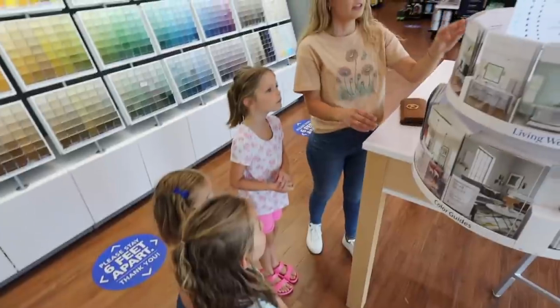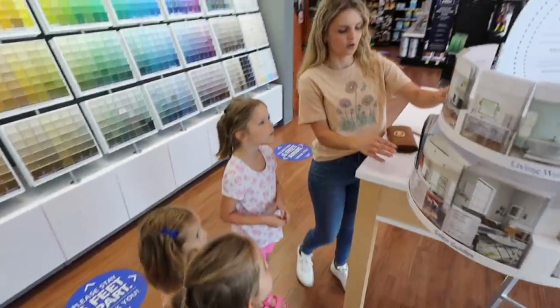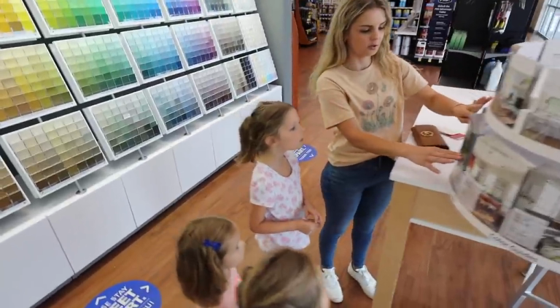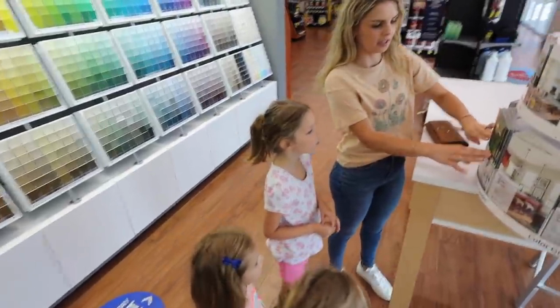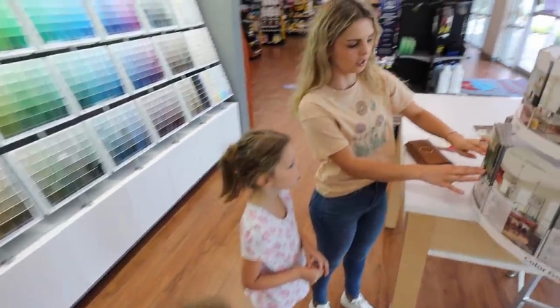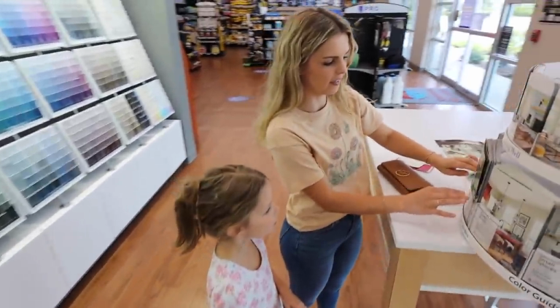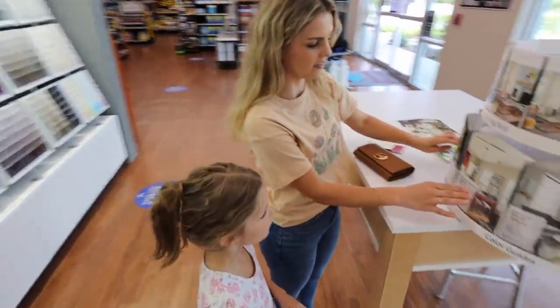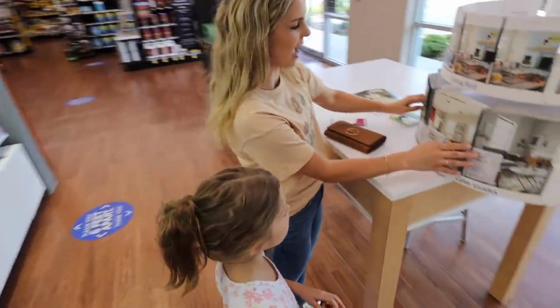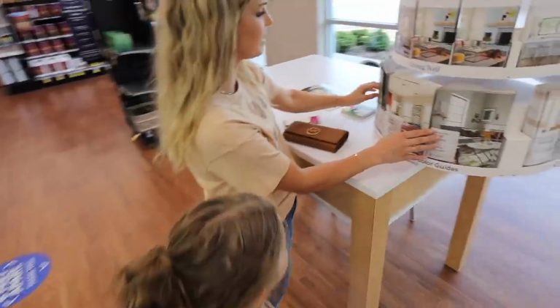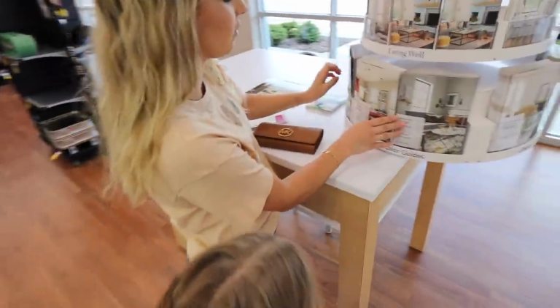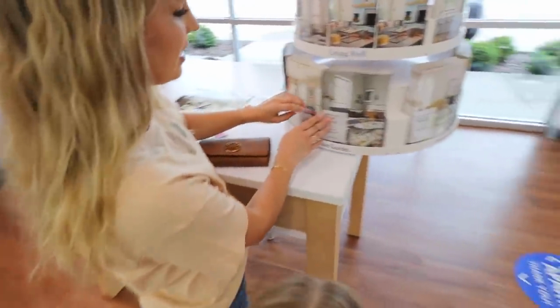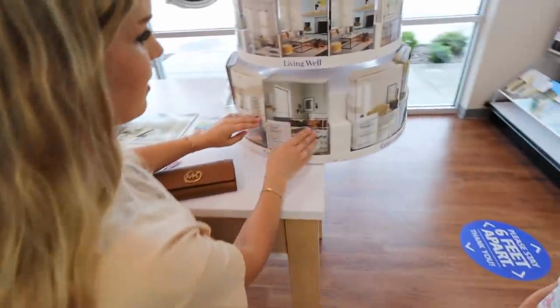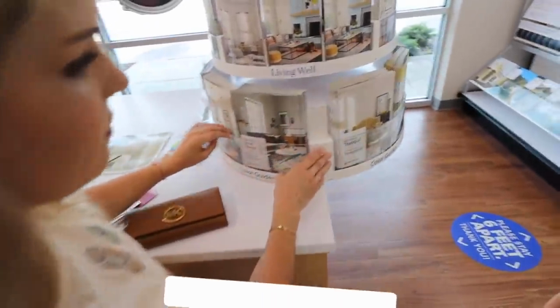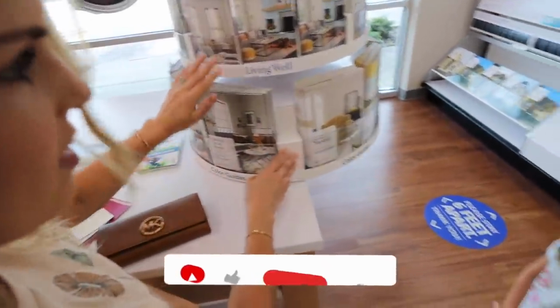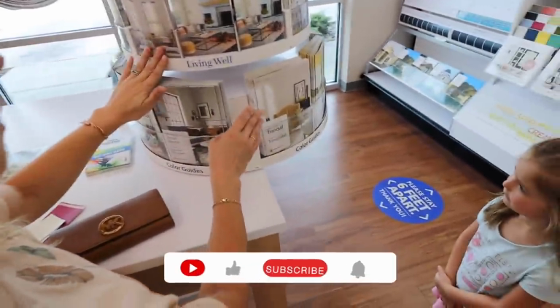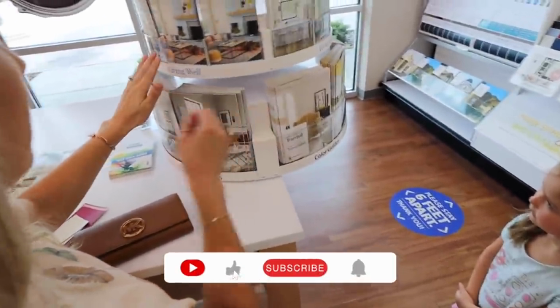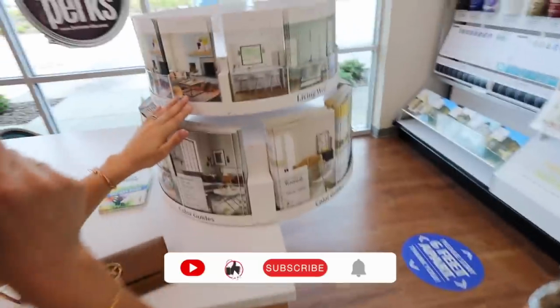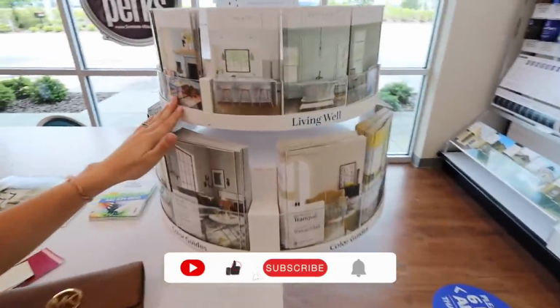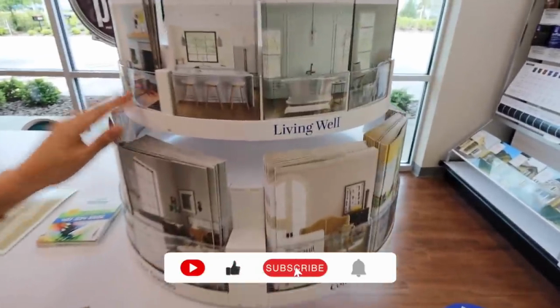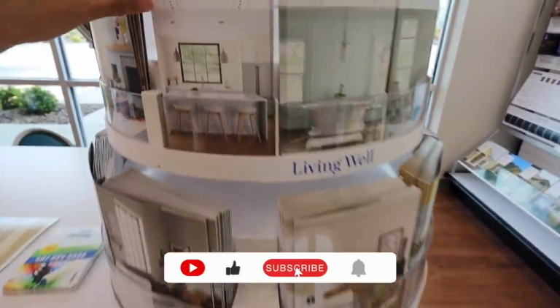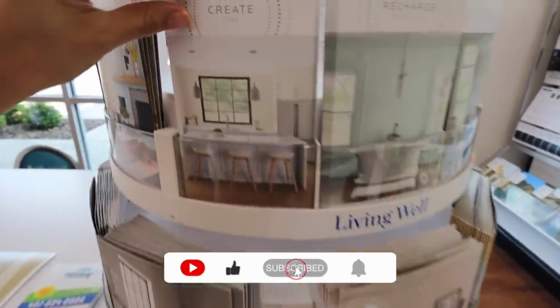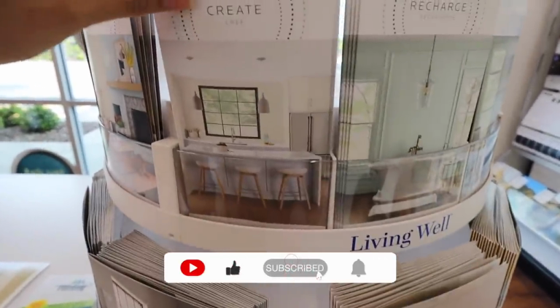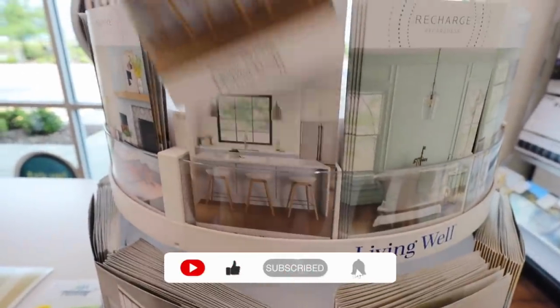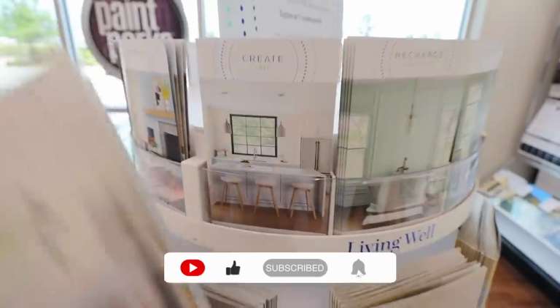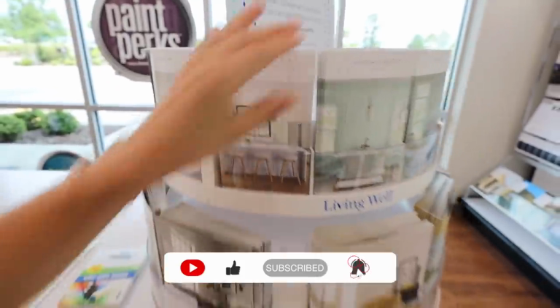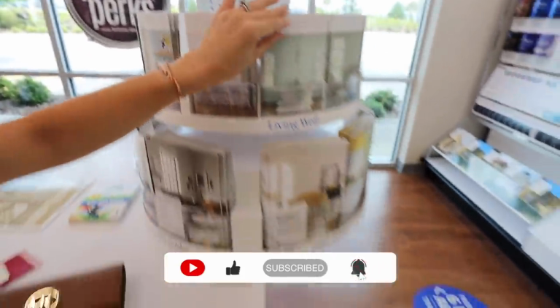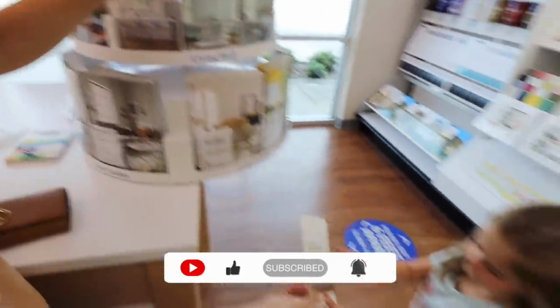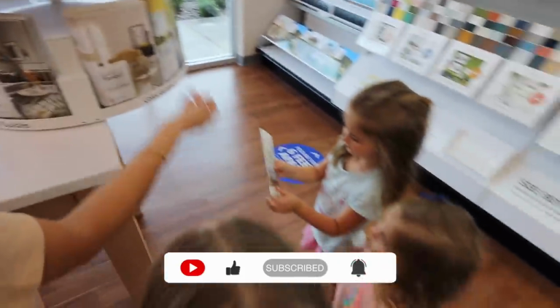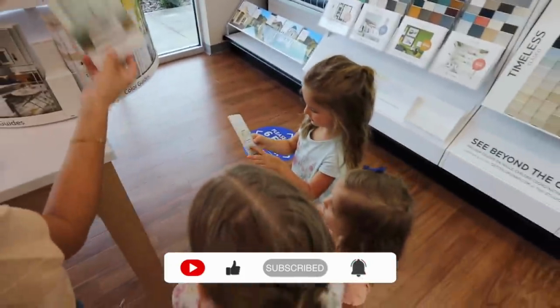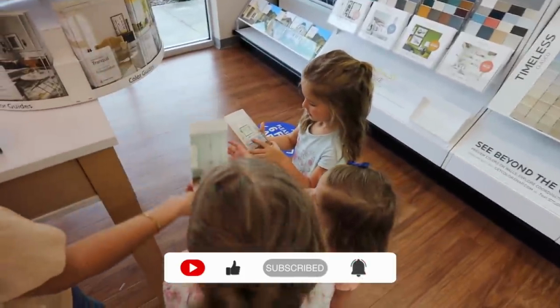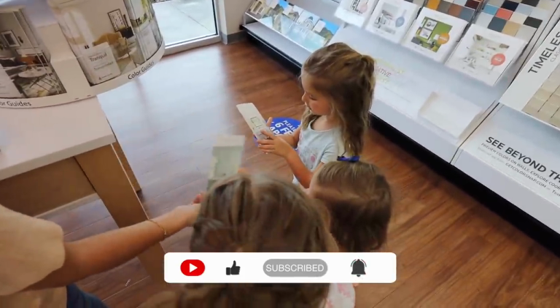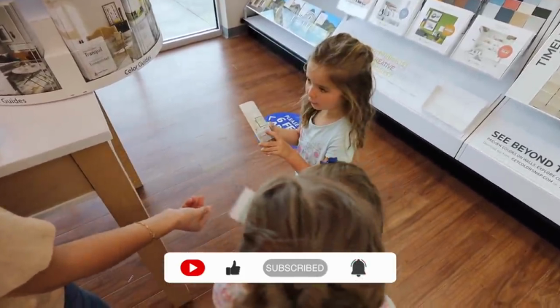These are really cool things that you can look at — they're kind of like magazines to give you ideas of colors that you like. So look, you want to look through one? Is there any purple?